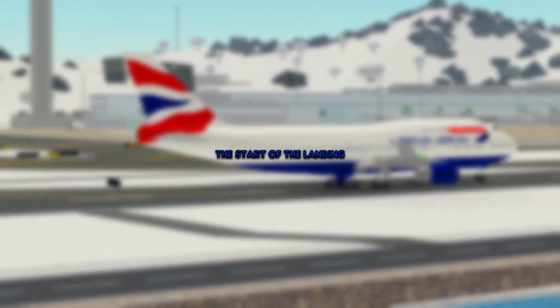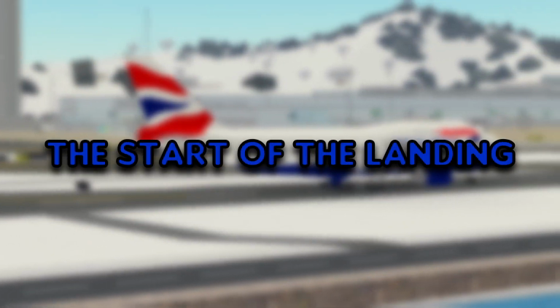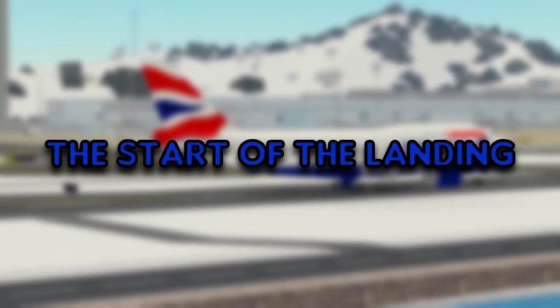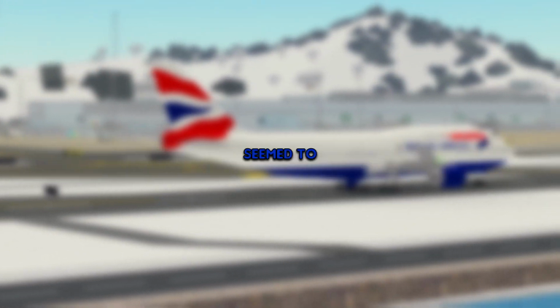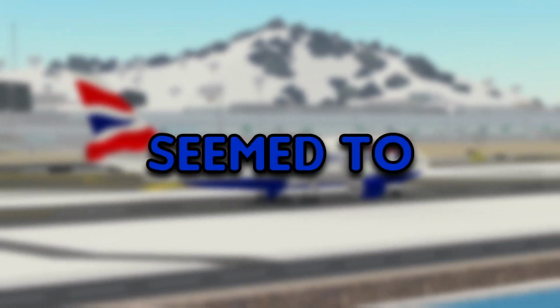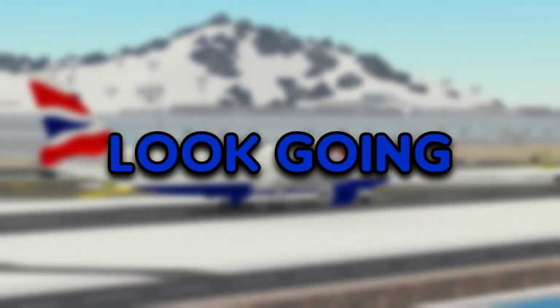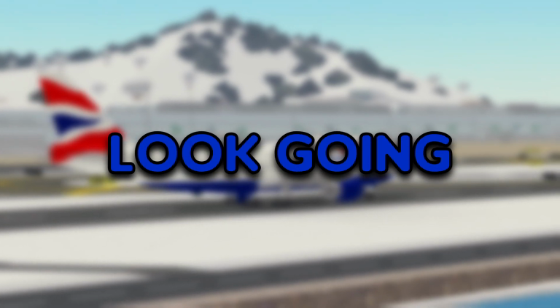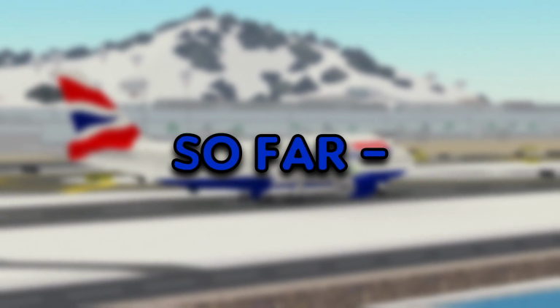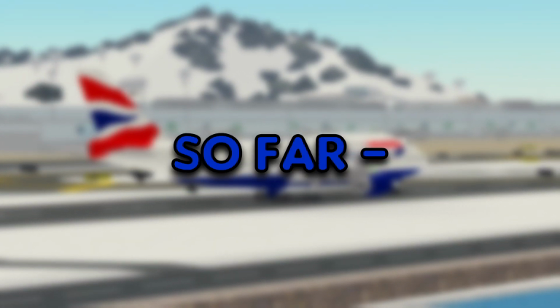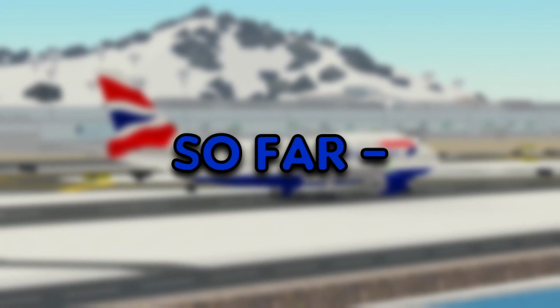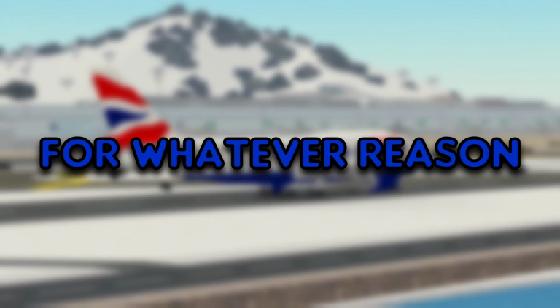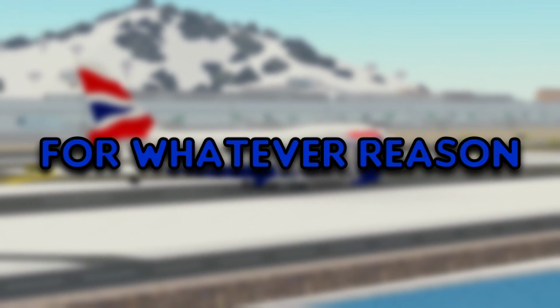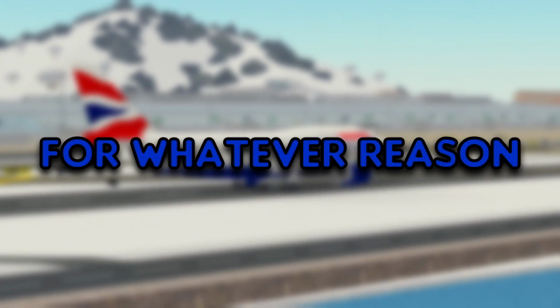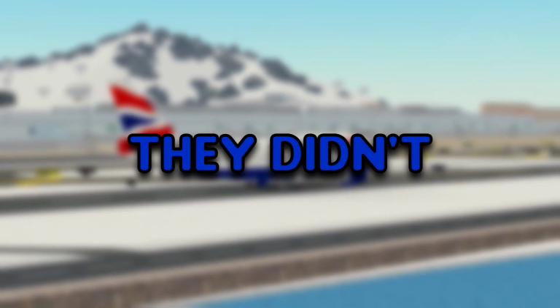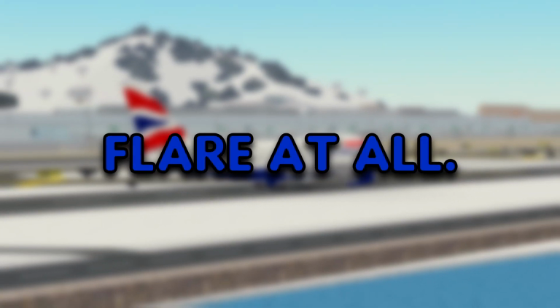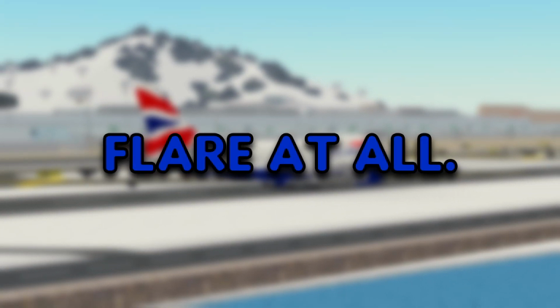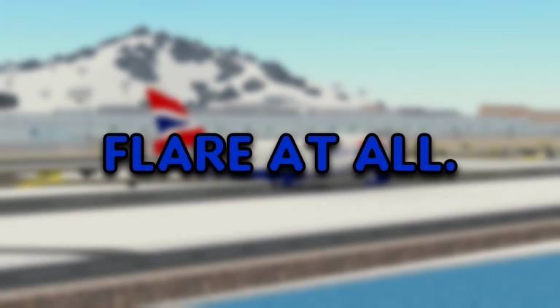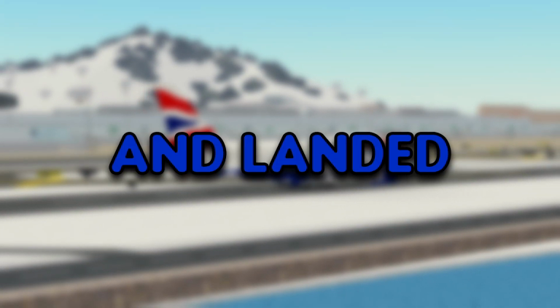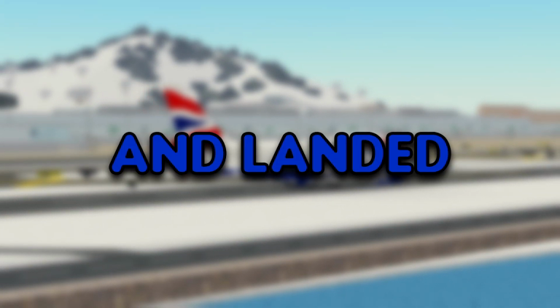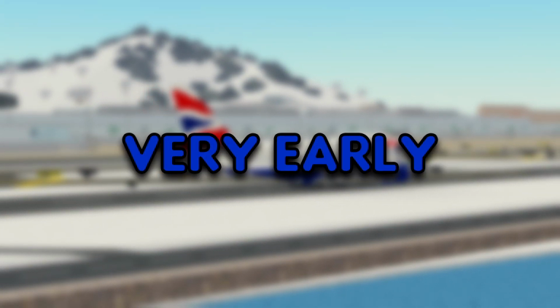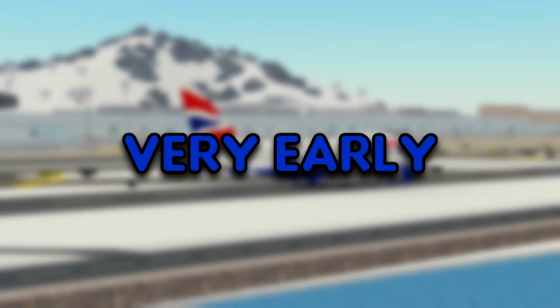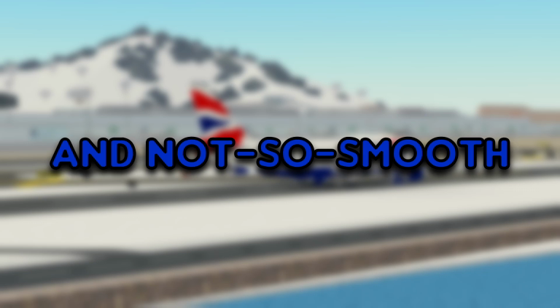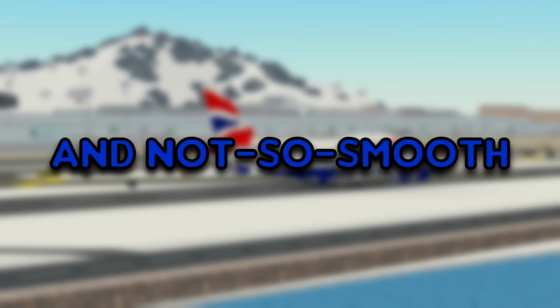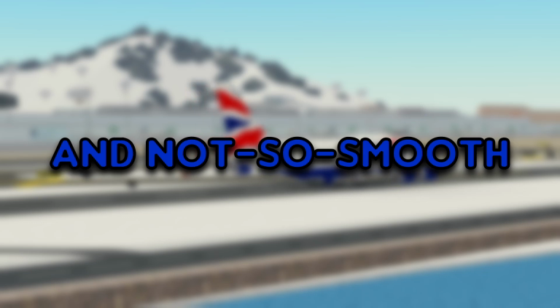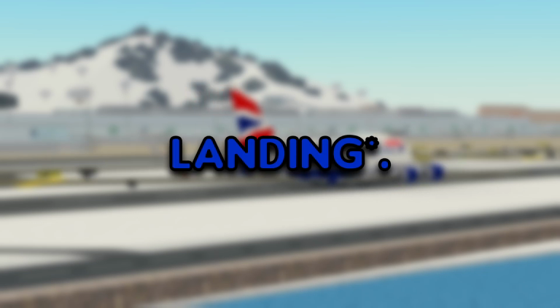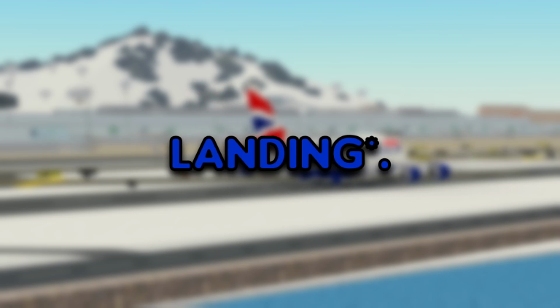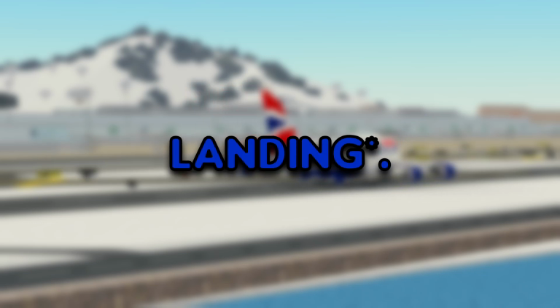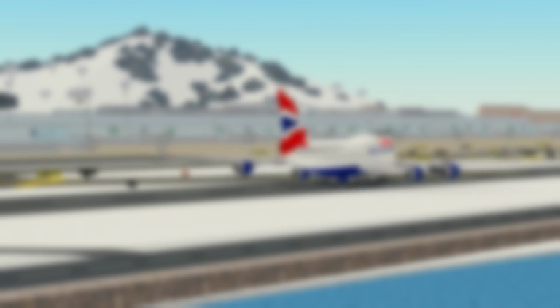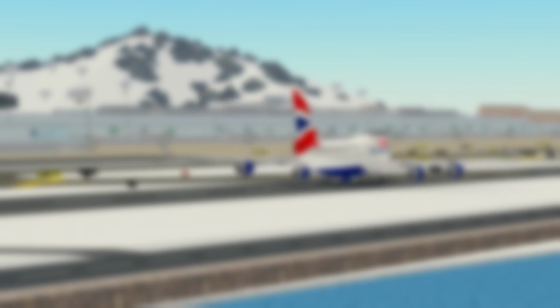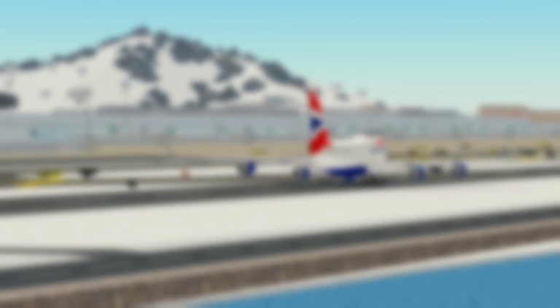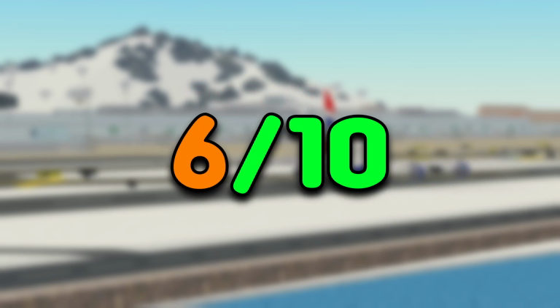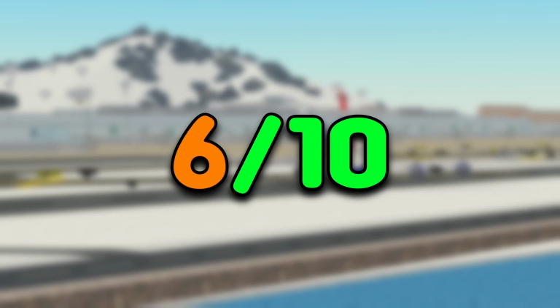The start of the landing seemed to look good so far. But for whatever reason they didn't flare at all, and landed very early and not so smooth on the touchdown. I'll have to give this one a 6 out of 10.